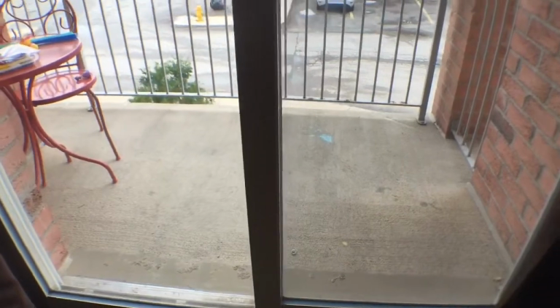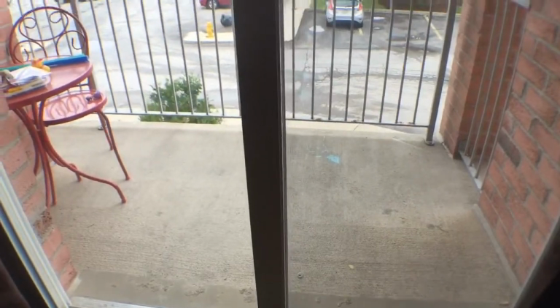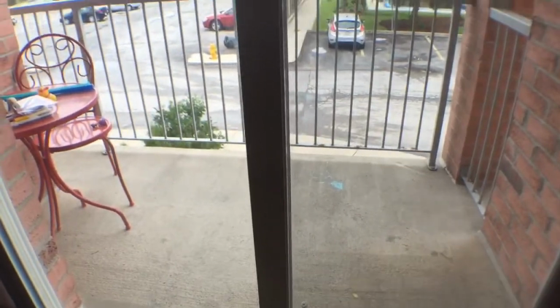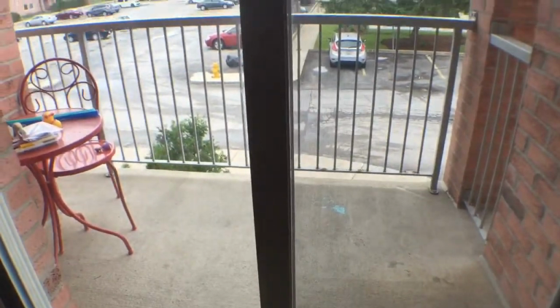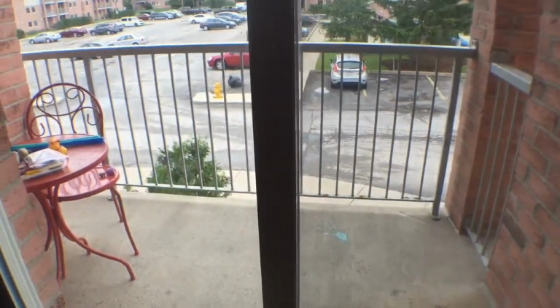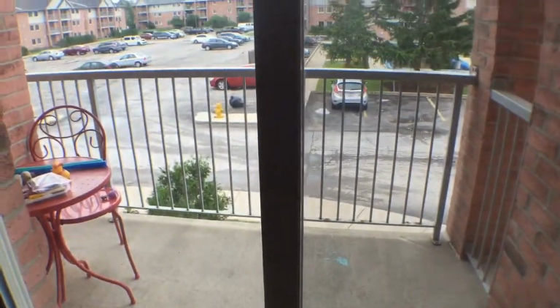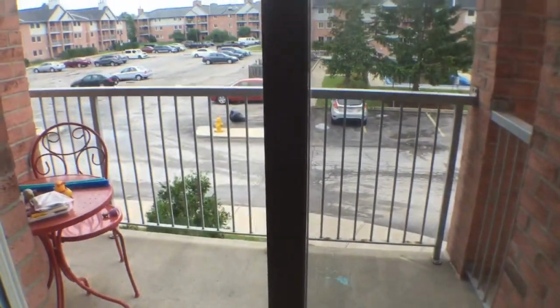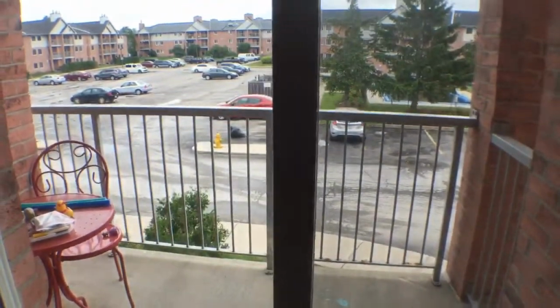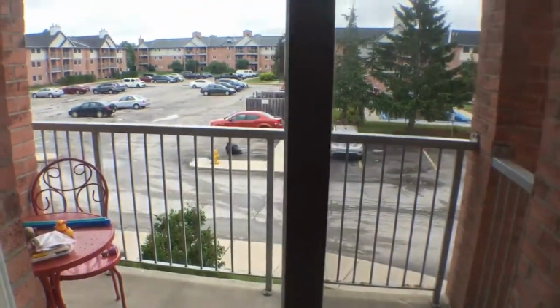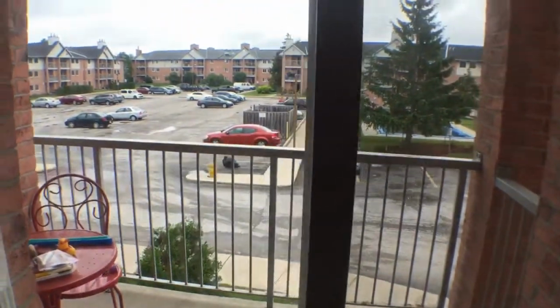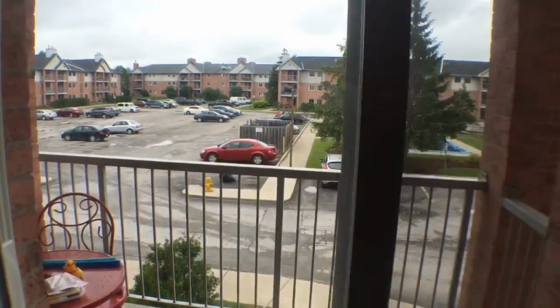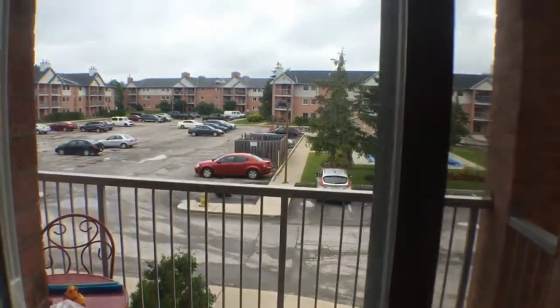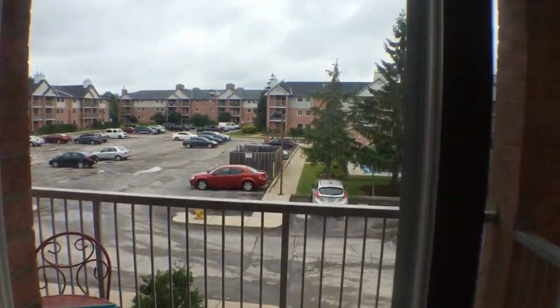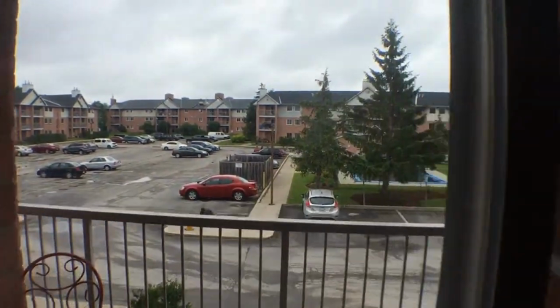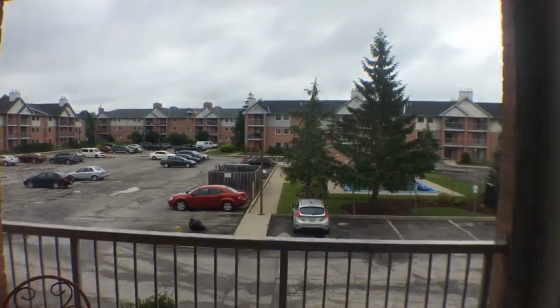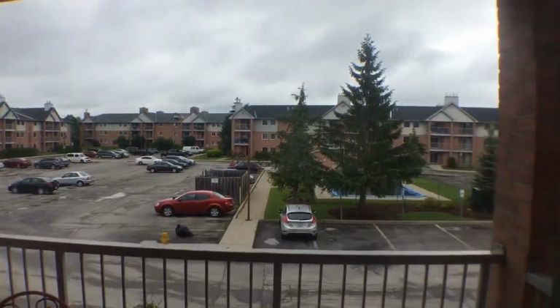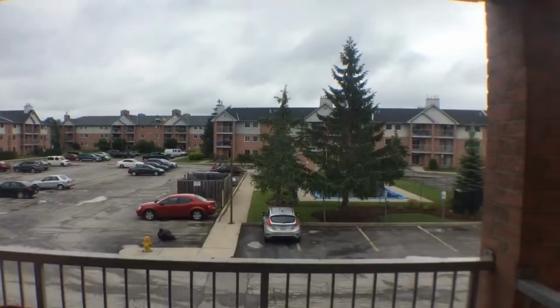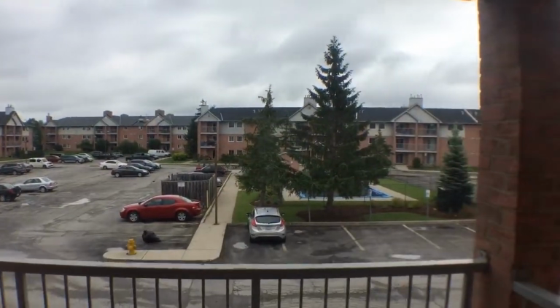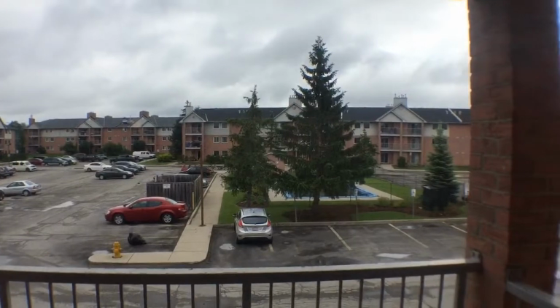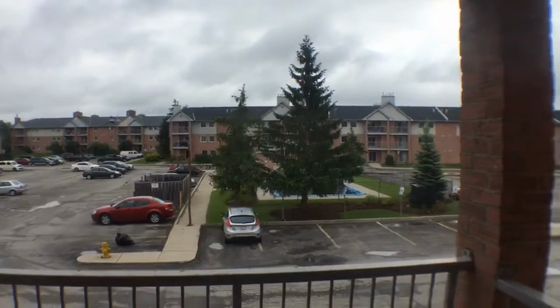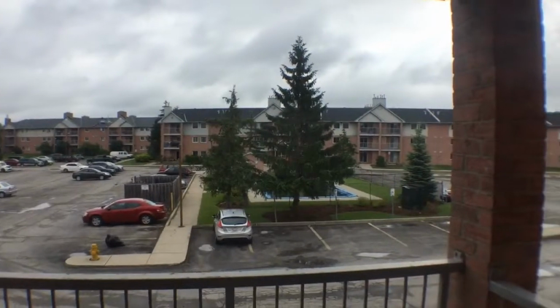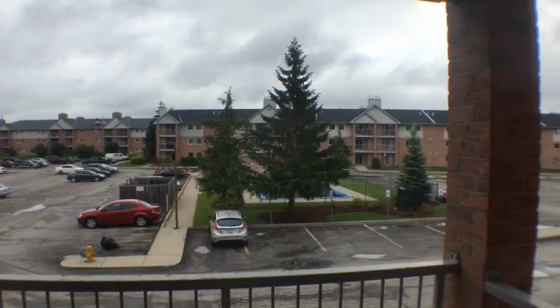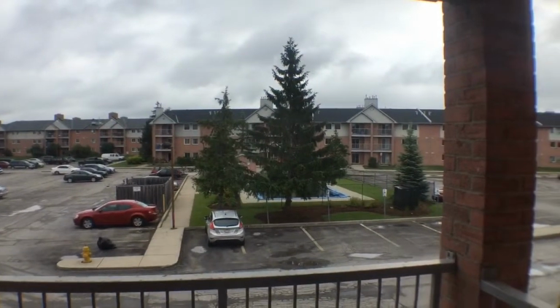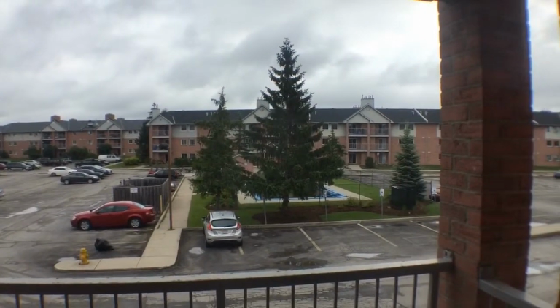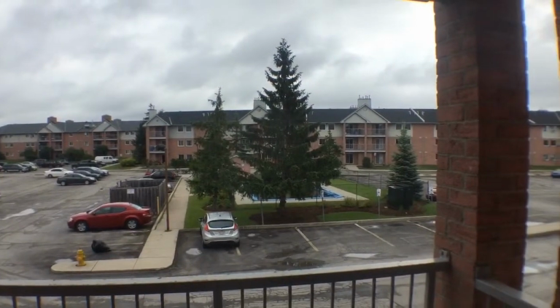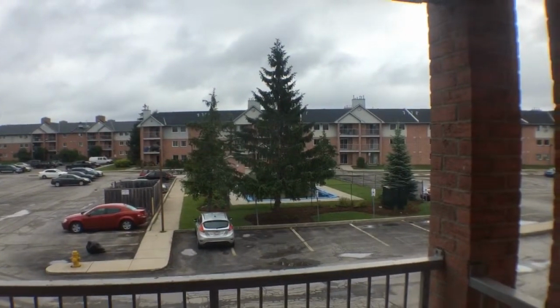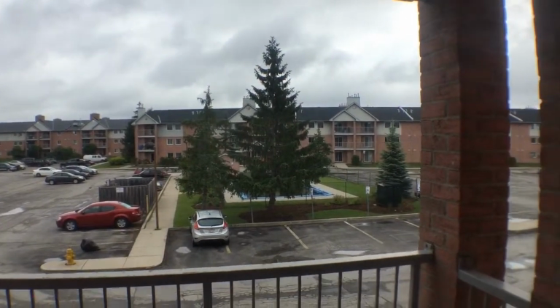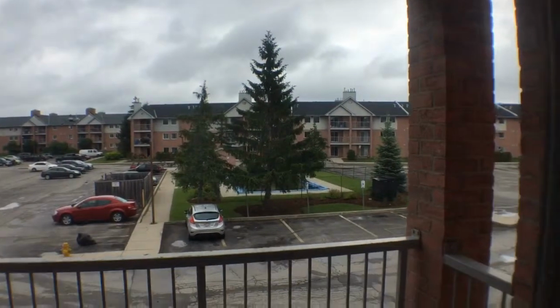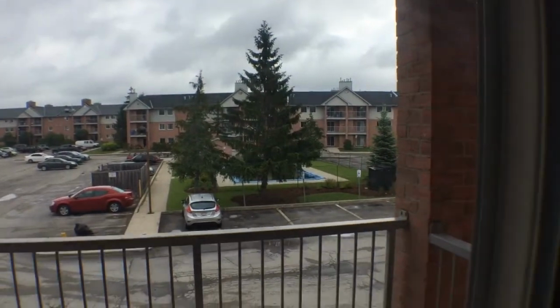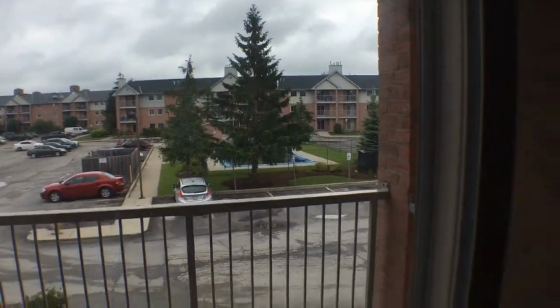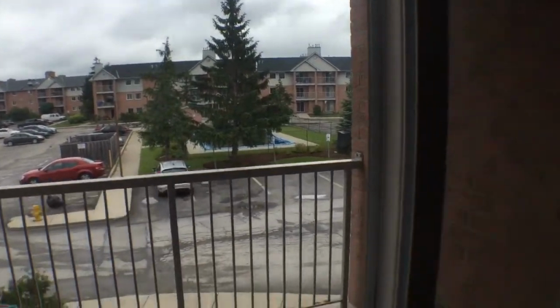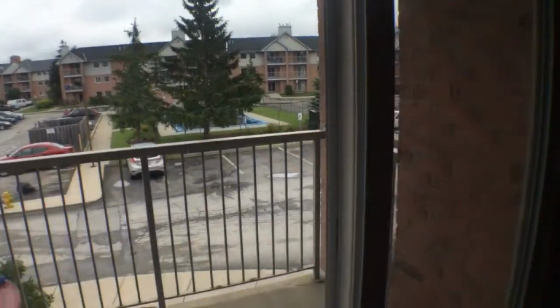Here's the aforementioned balcony. You can see behind the pine trees there, there's an in-ground pool. And there's lots of parking in this complex.